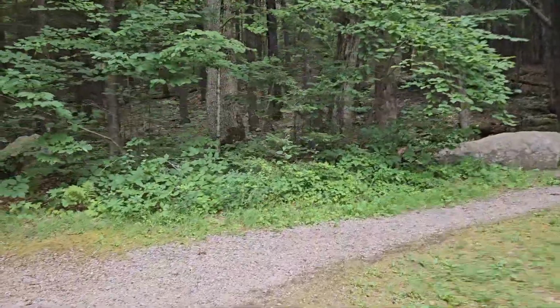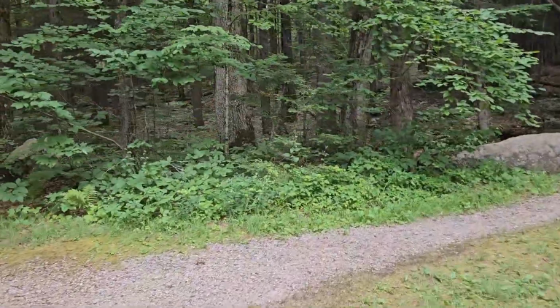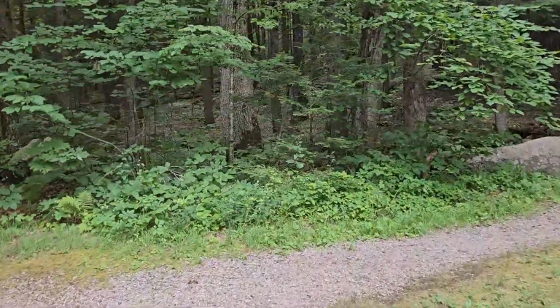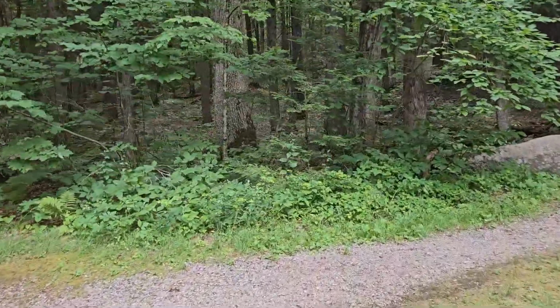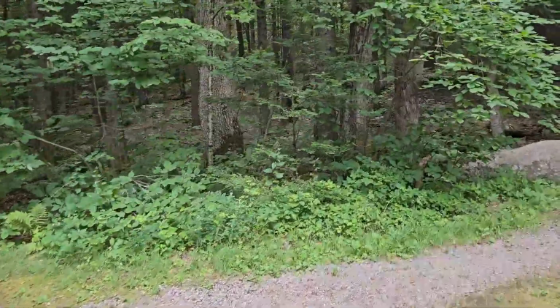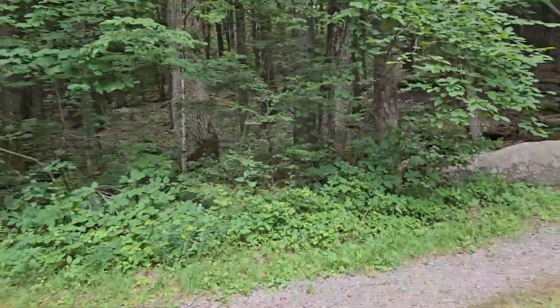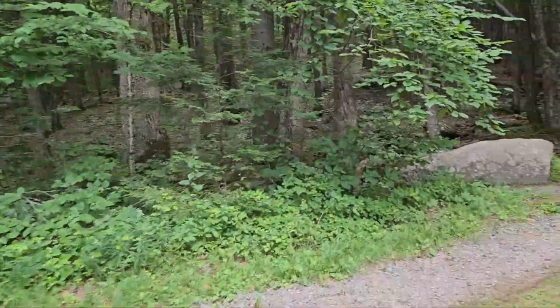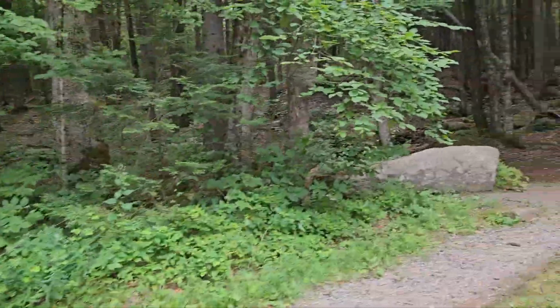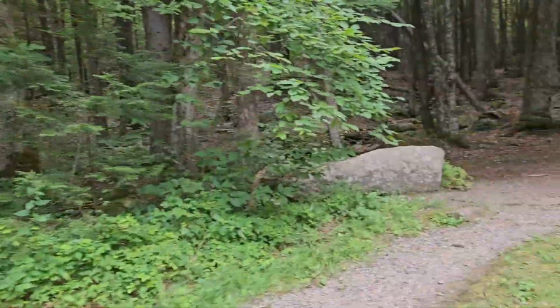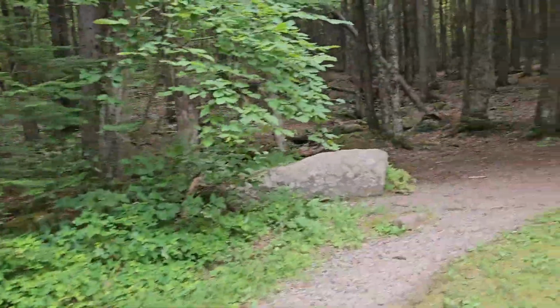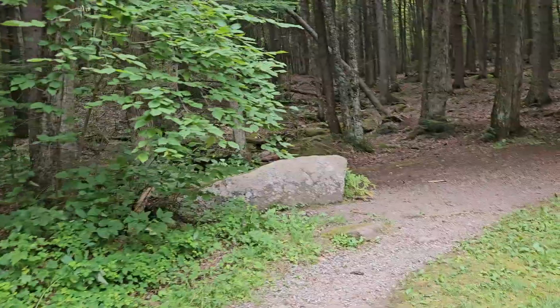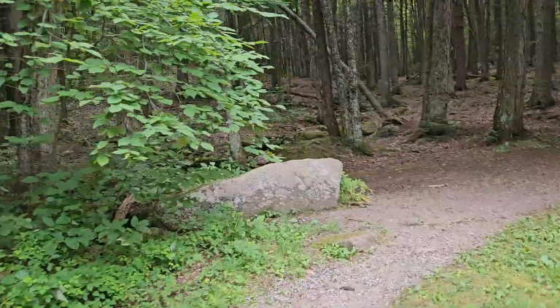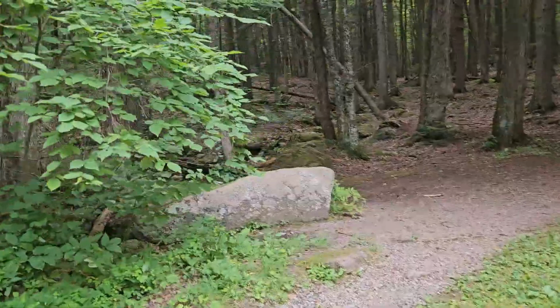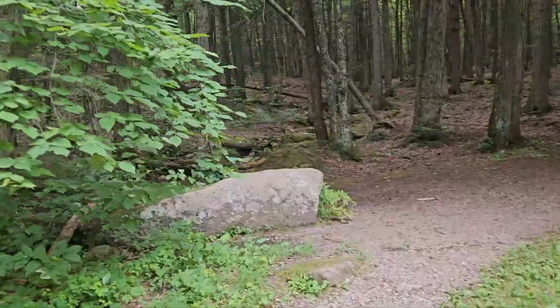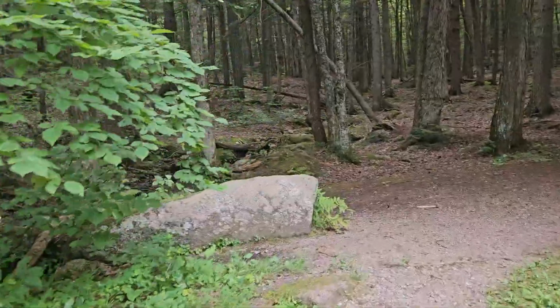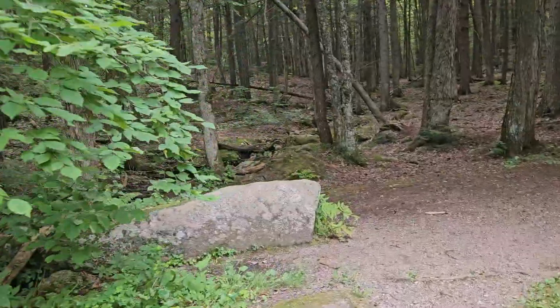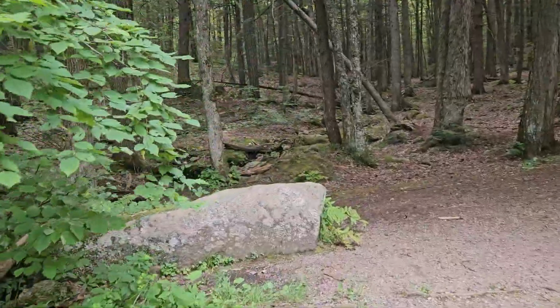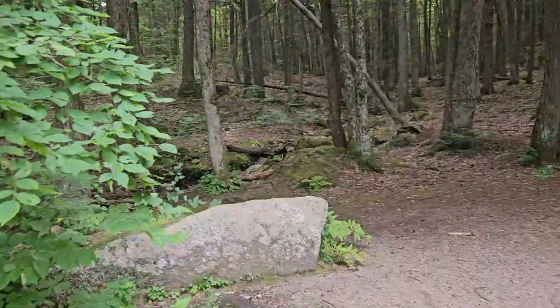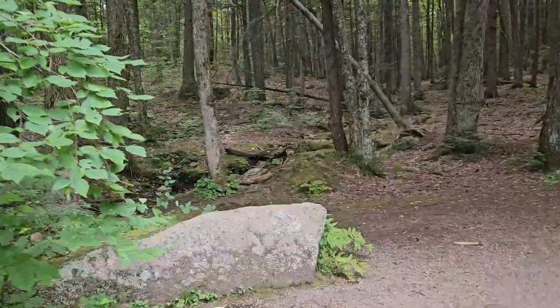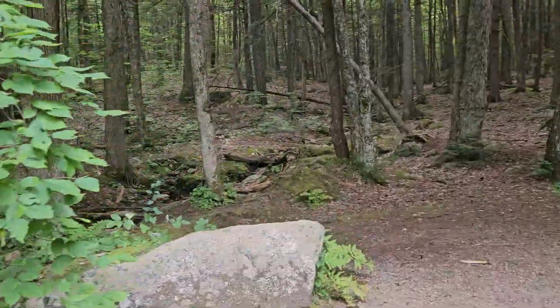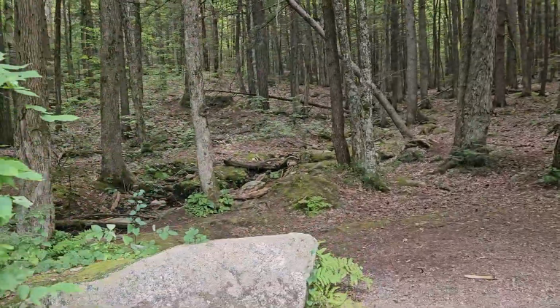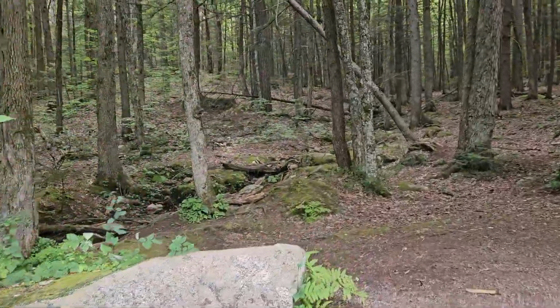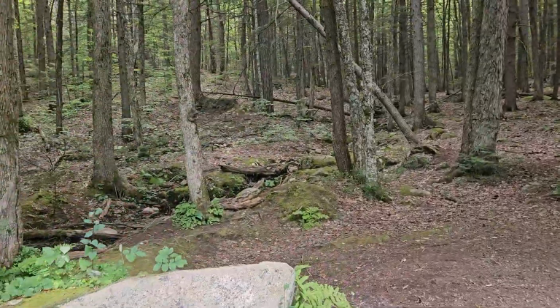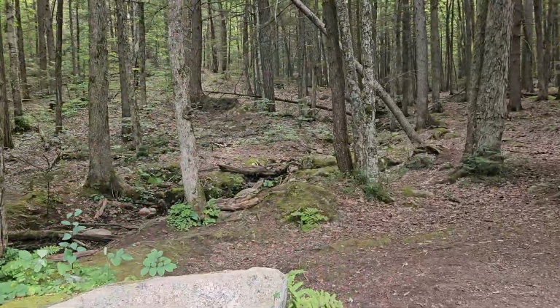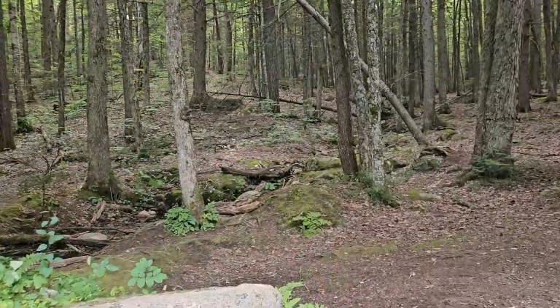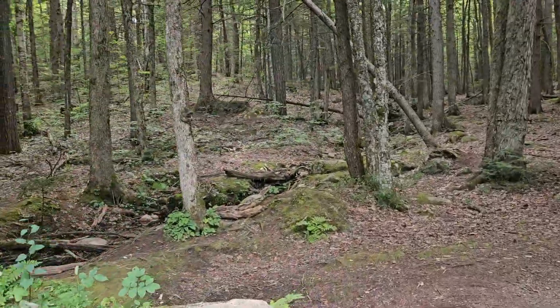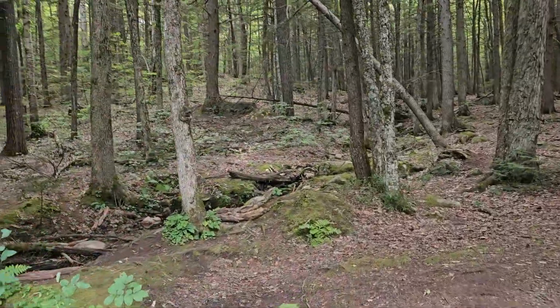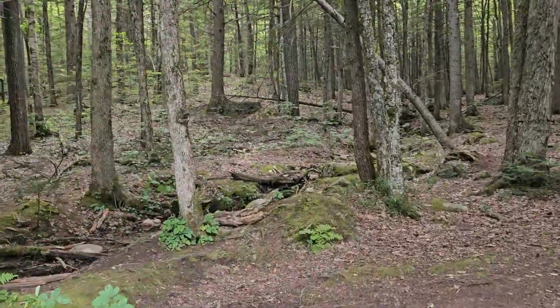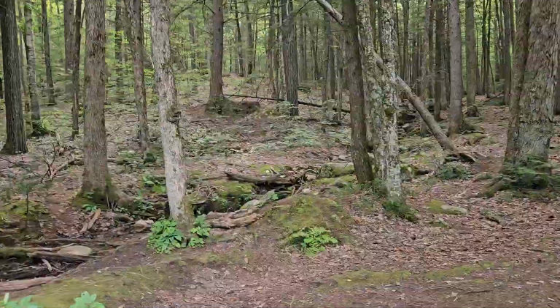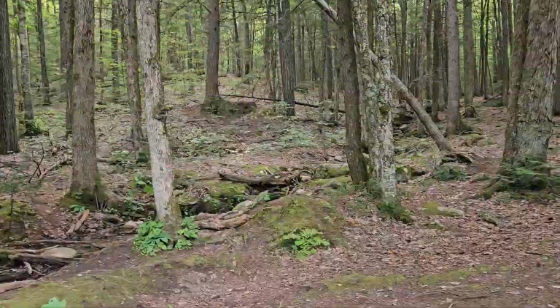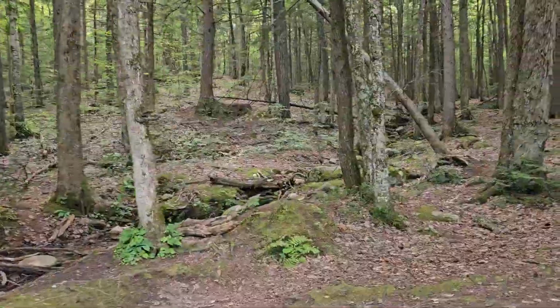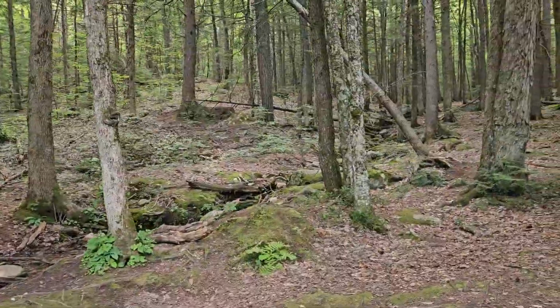I did not get a chance to really investigate the side trails, but it really looks like an interesting landscape.